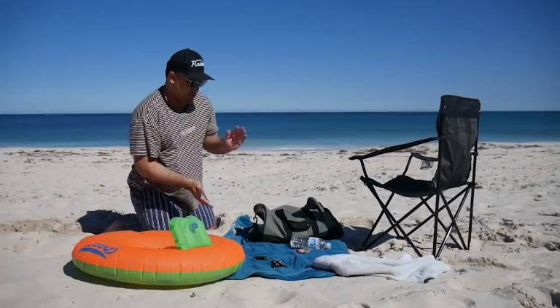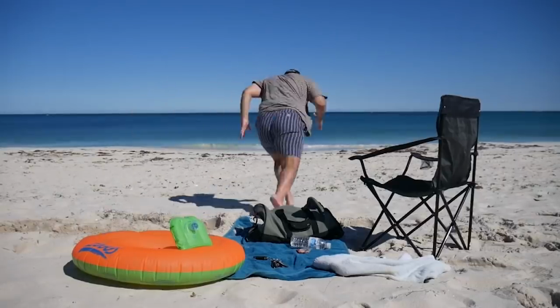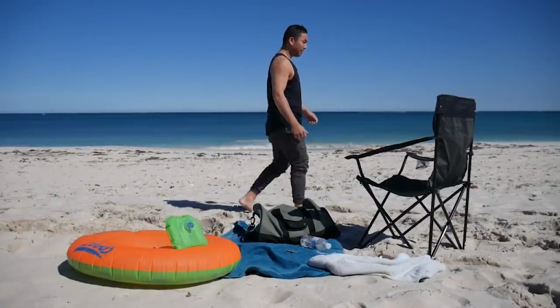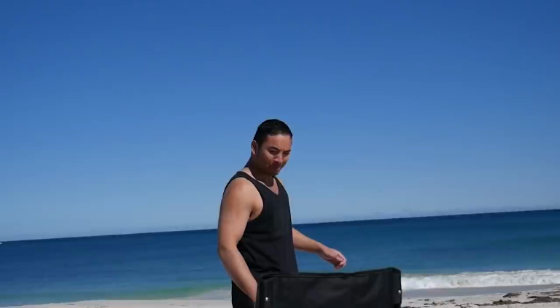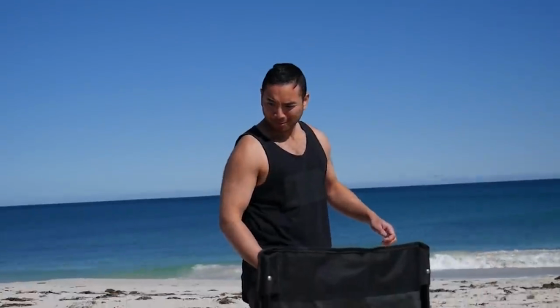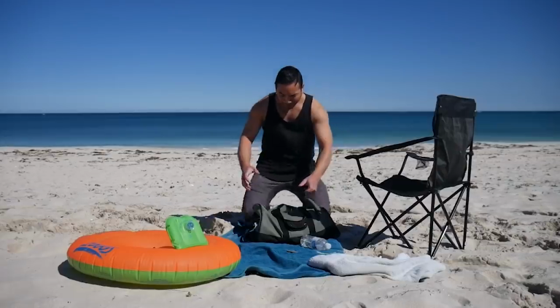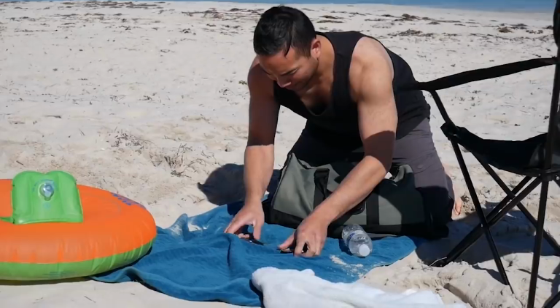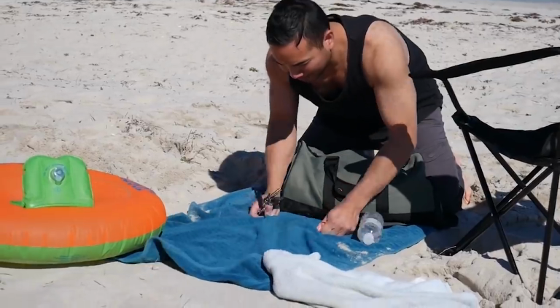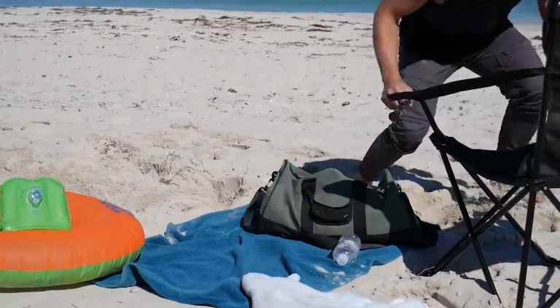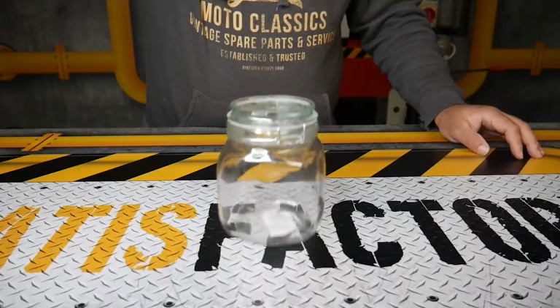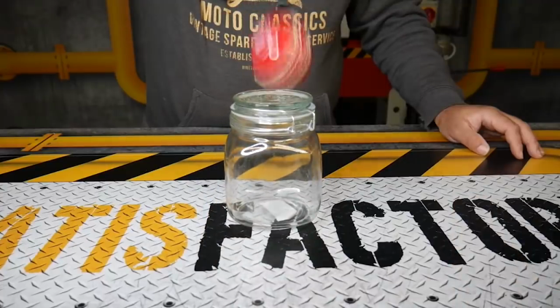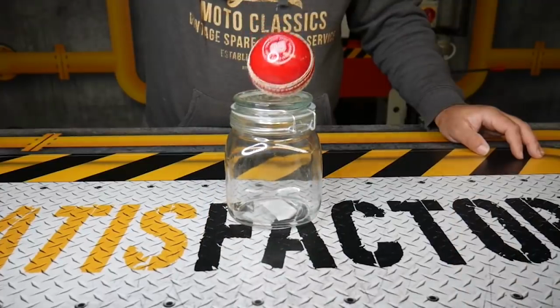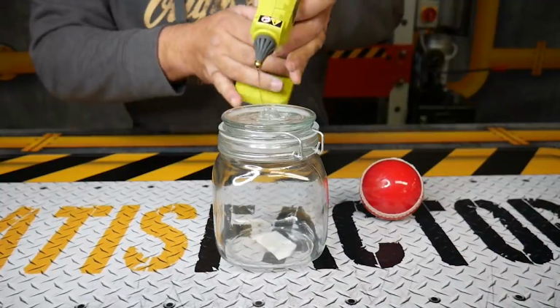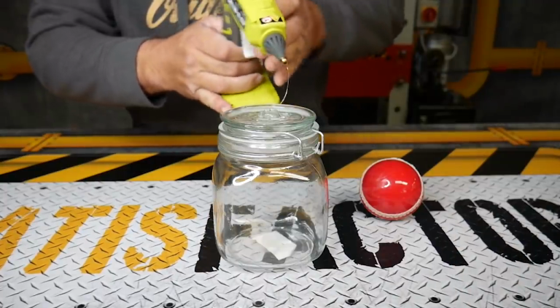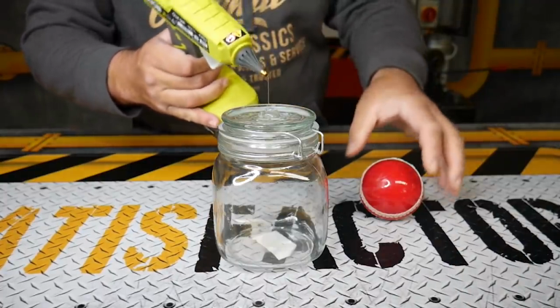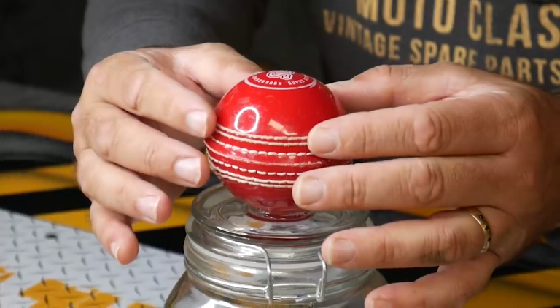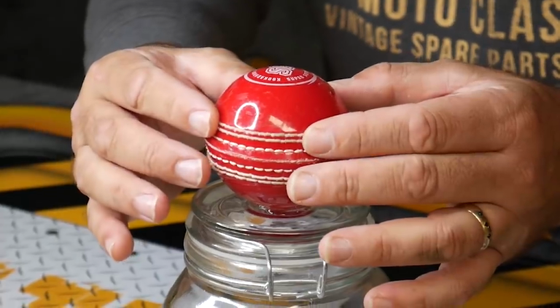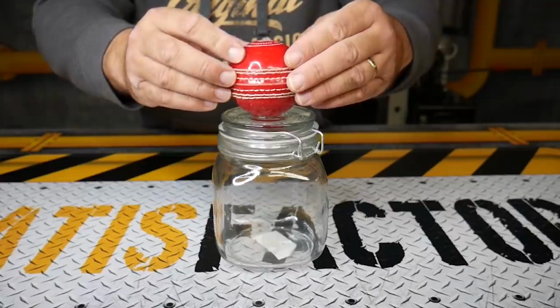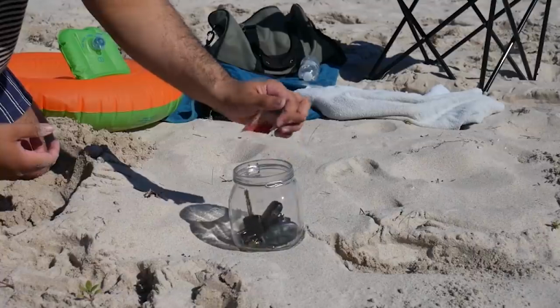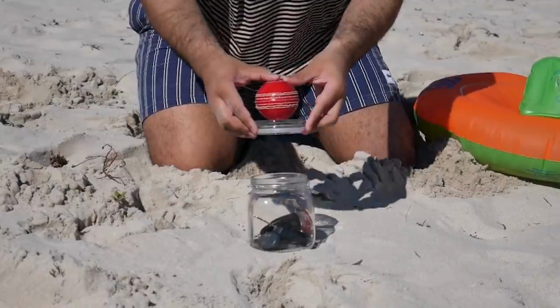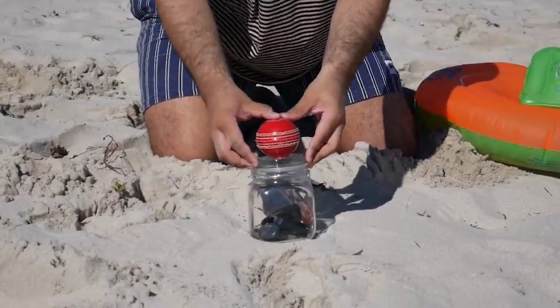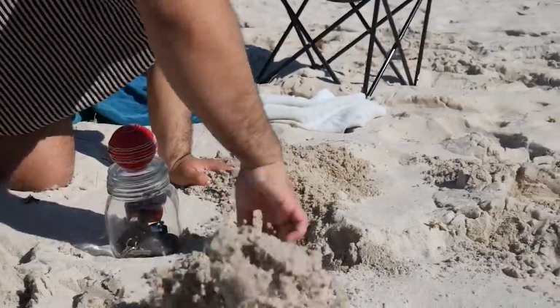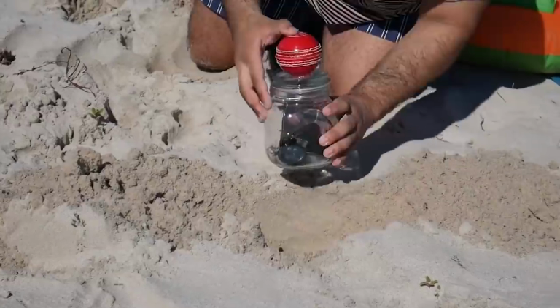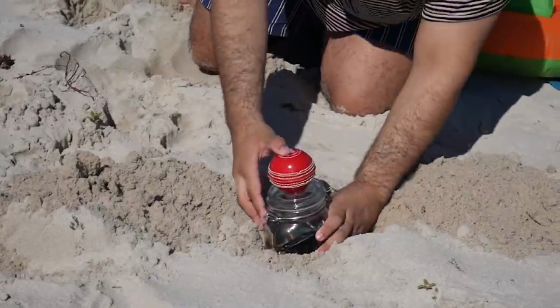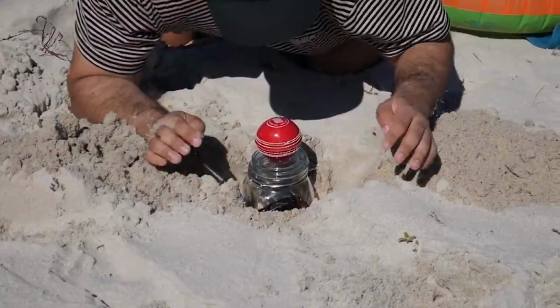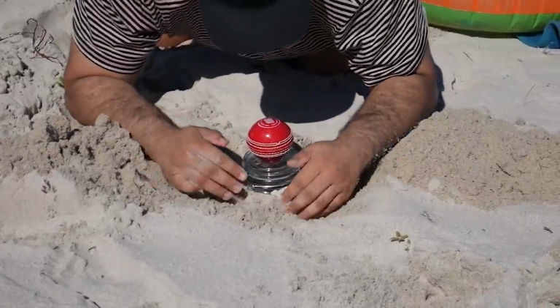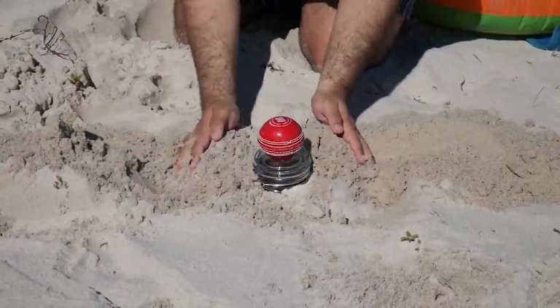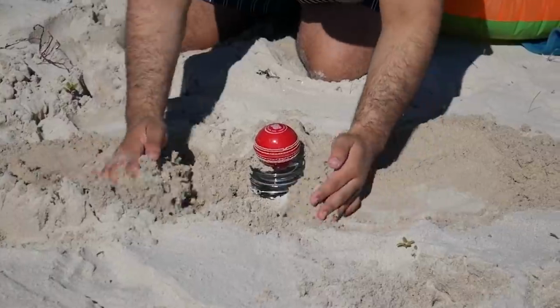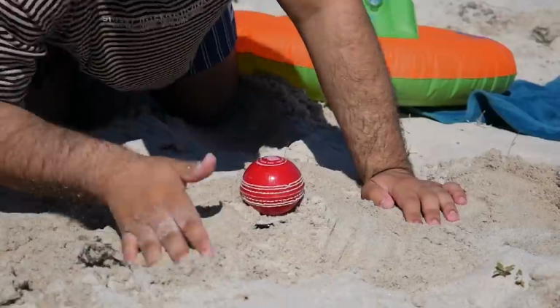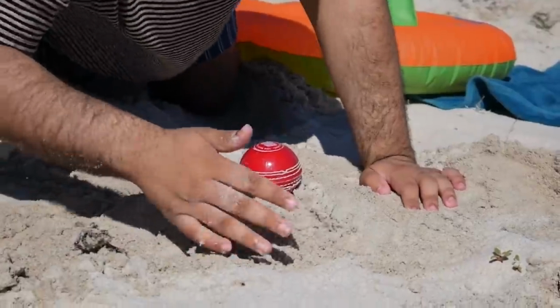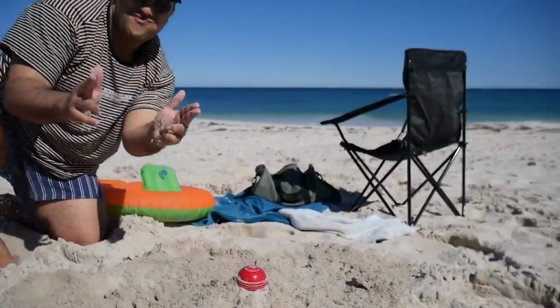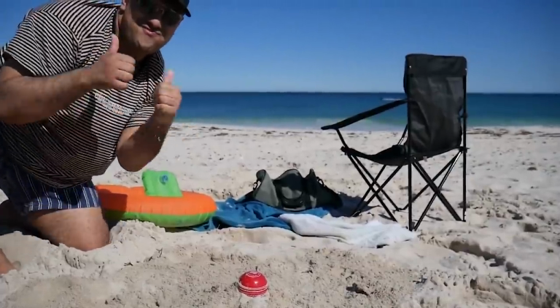Have you ever left your goods at the beach and someone came along and stole it? What you're going to need to do is hot glue a cricket ball onto the top of a glass jar and put all your goods inside there, dig a hole and hide it away. So if any robber walks past, they'll just think it's a ball.